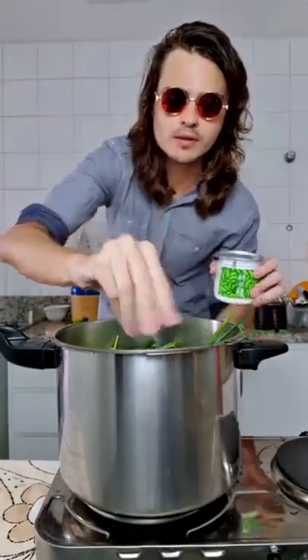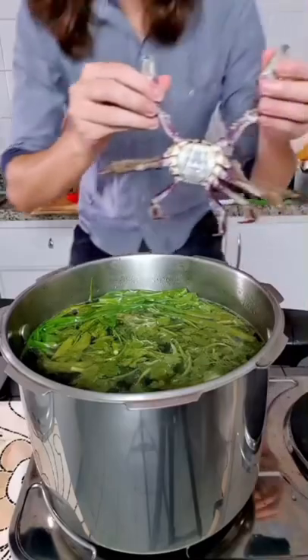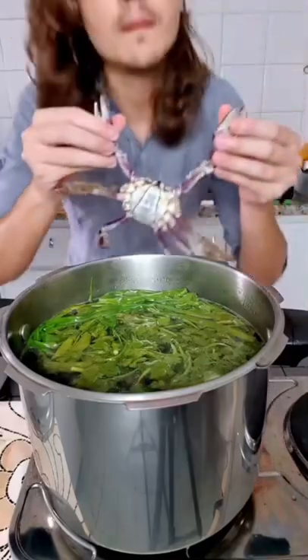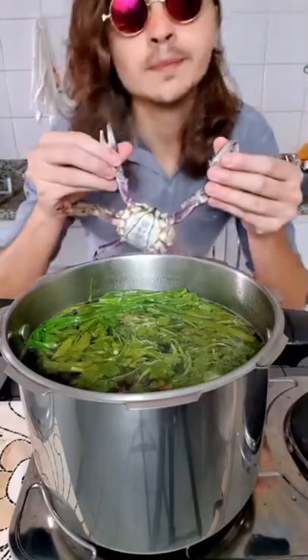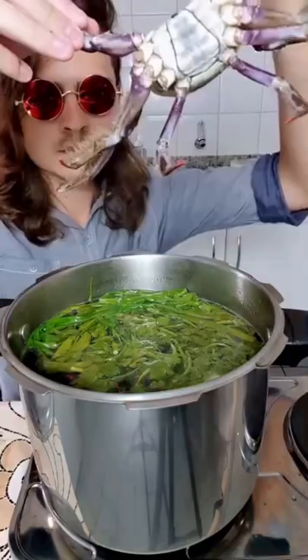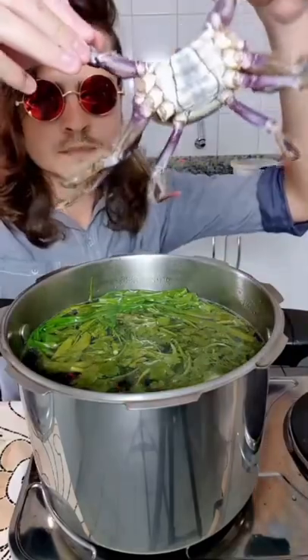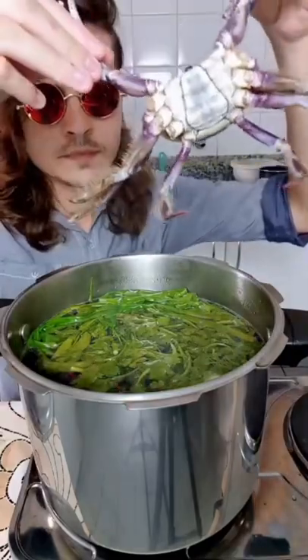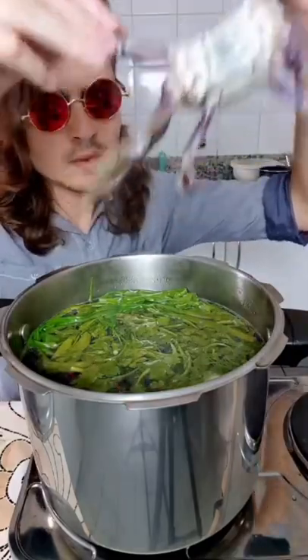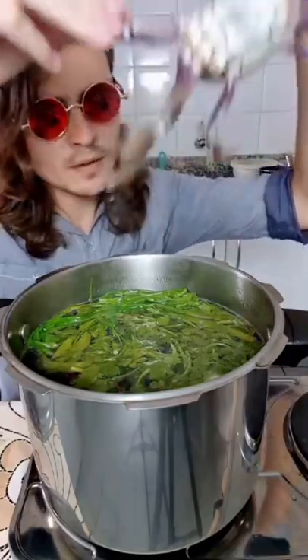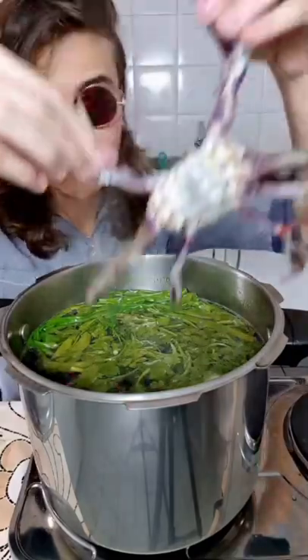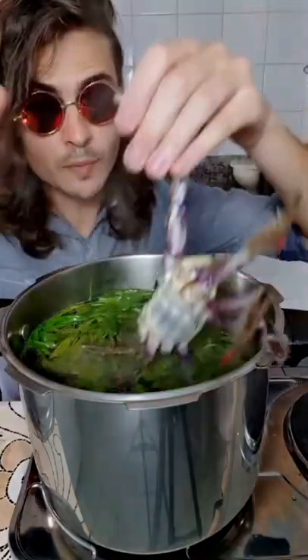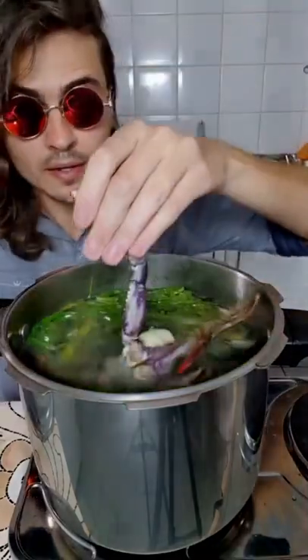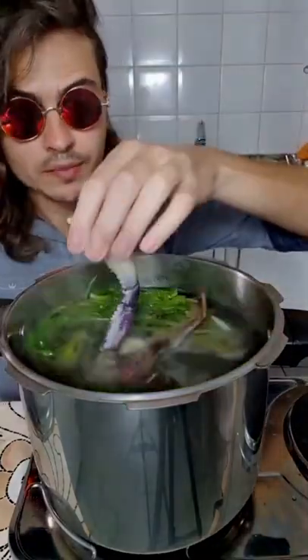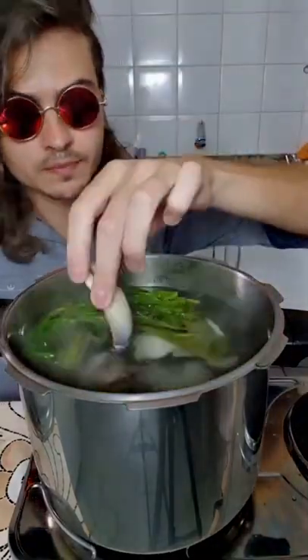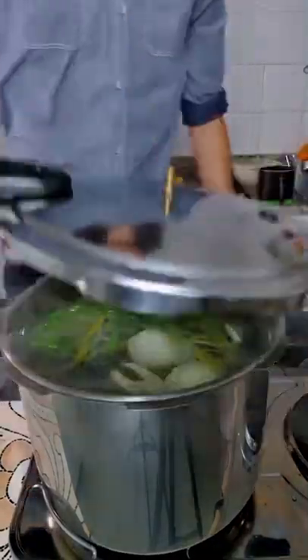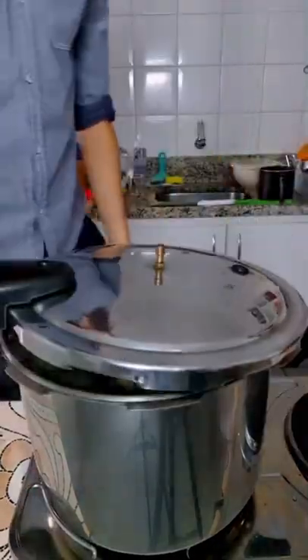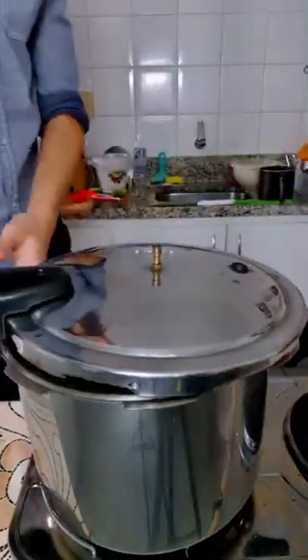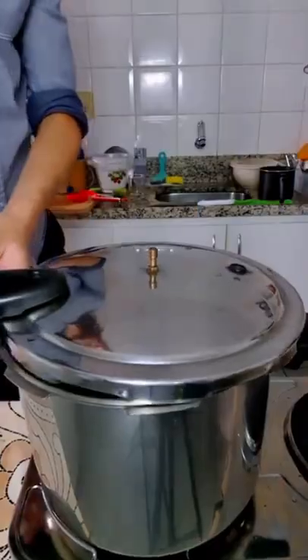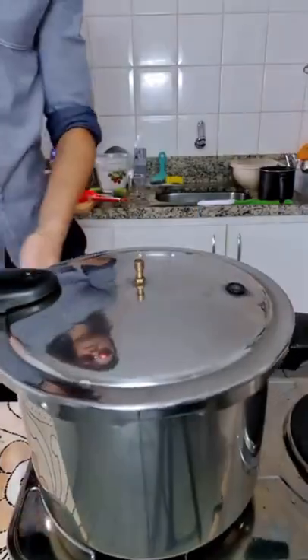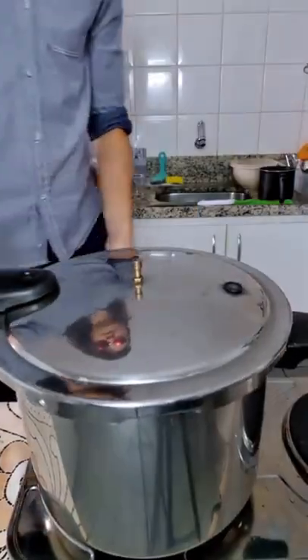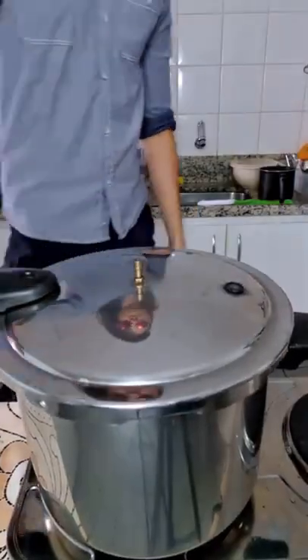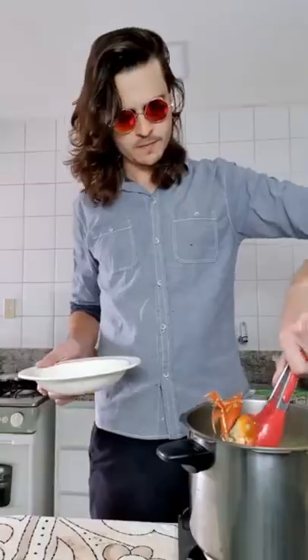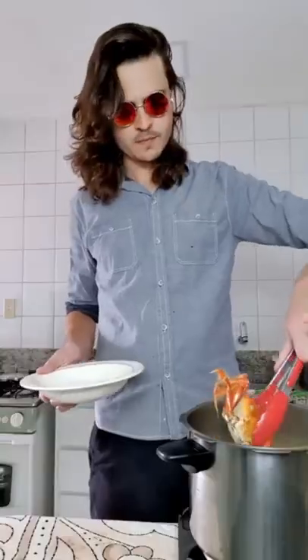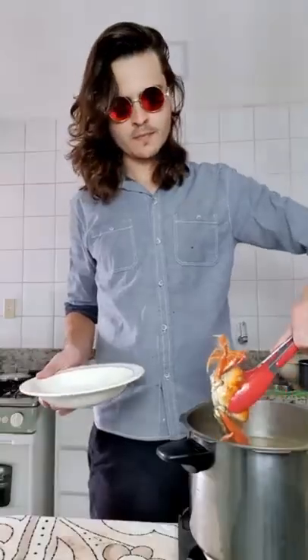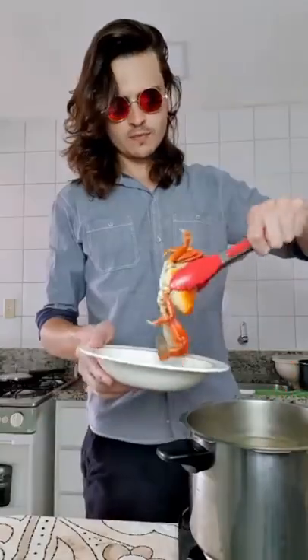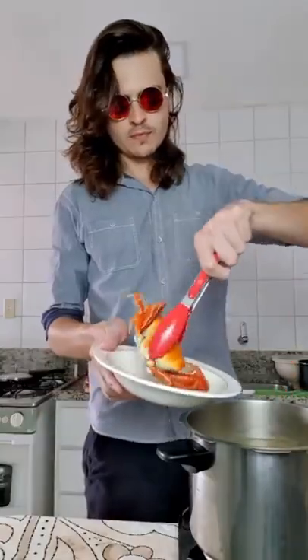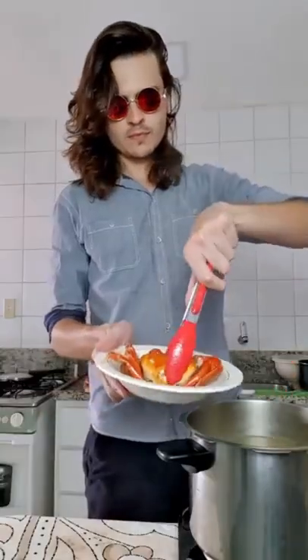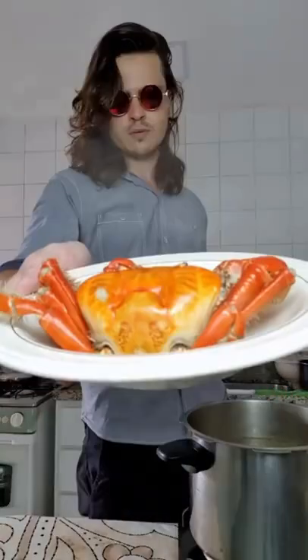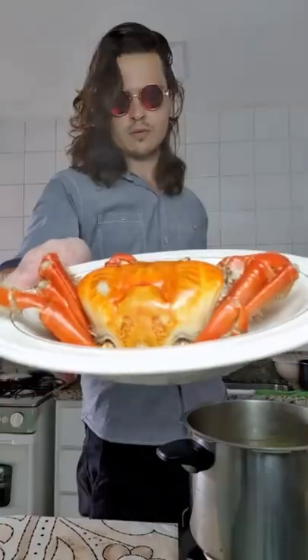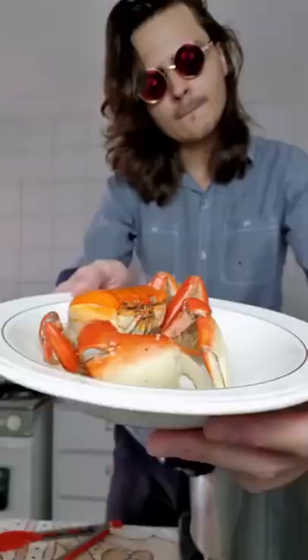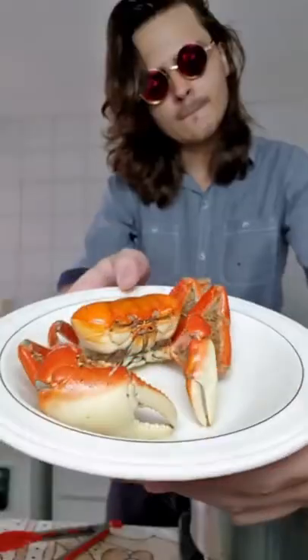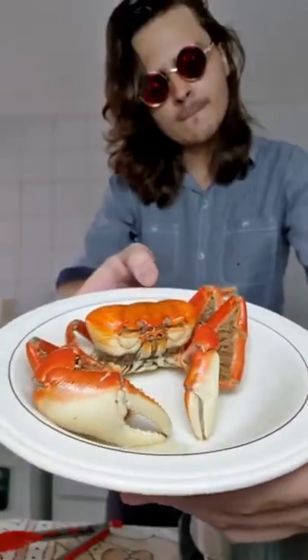Put your crab while he's still alive in the boiling water. Sorry crab! Be careful because he will try to escape. After 10 minutes he will be red like this — it means he's ready.